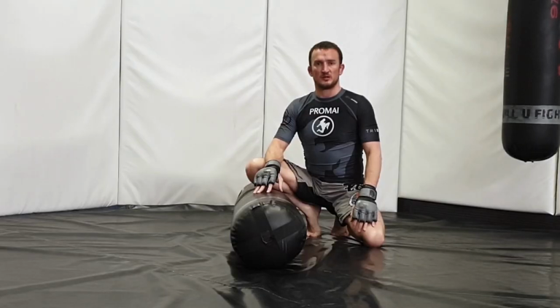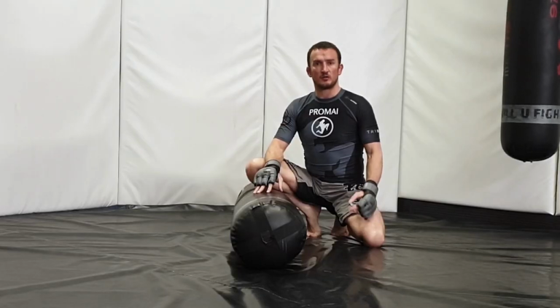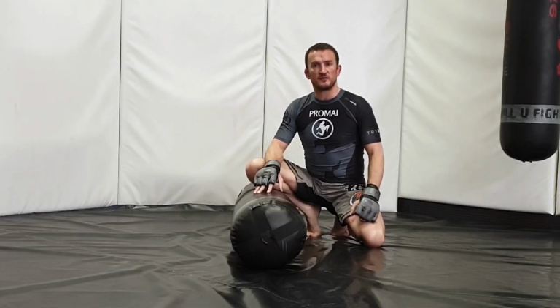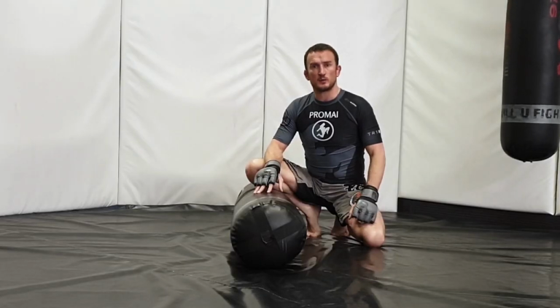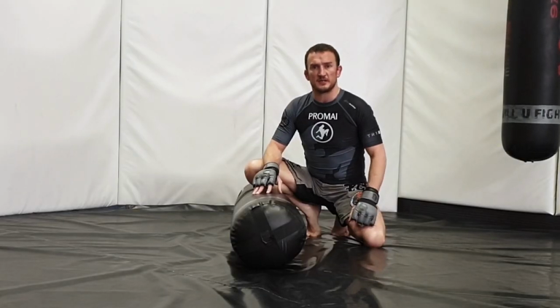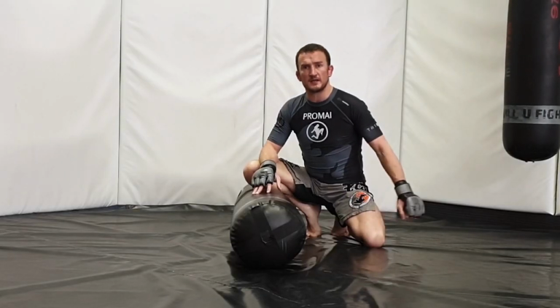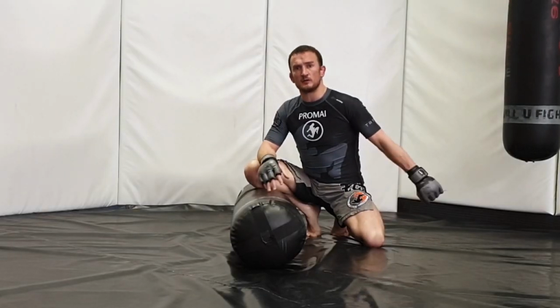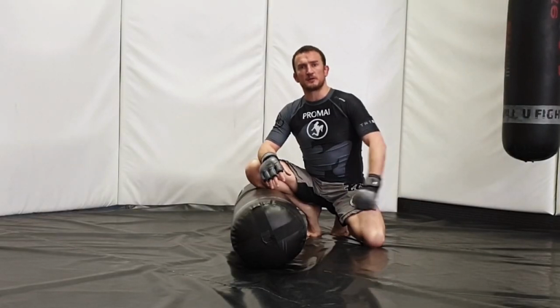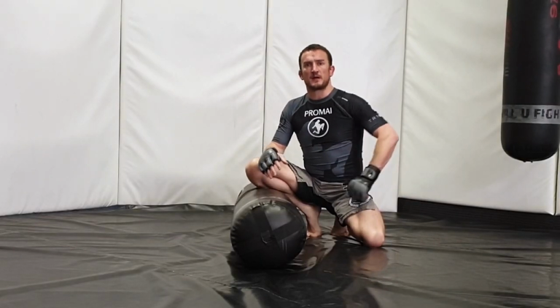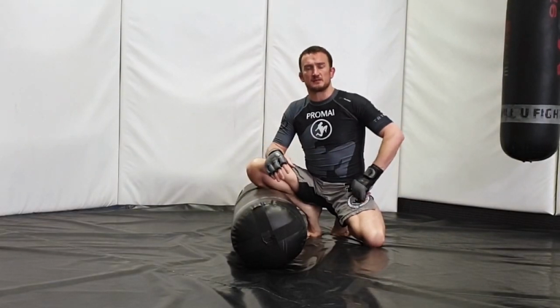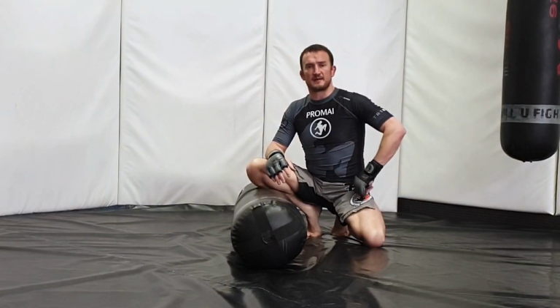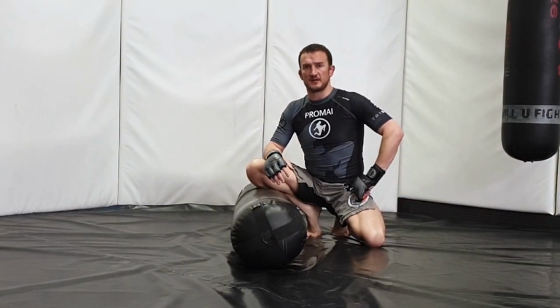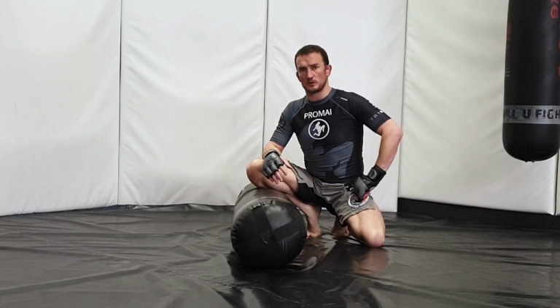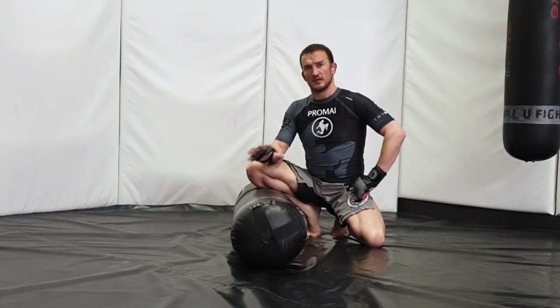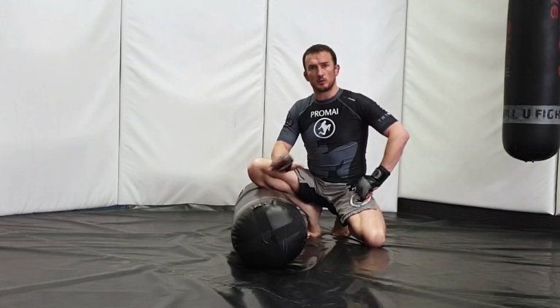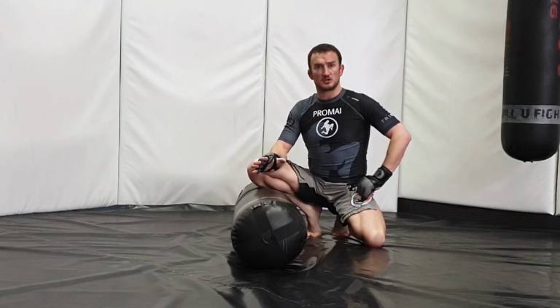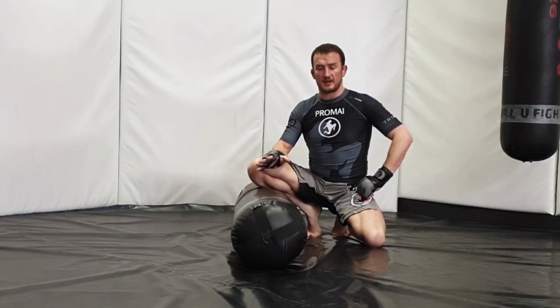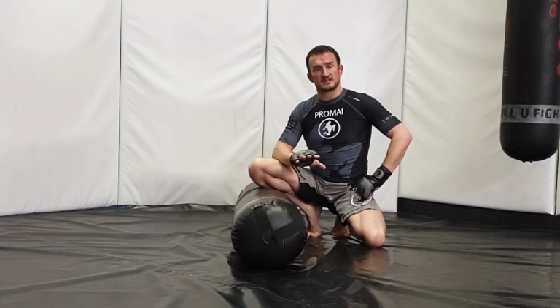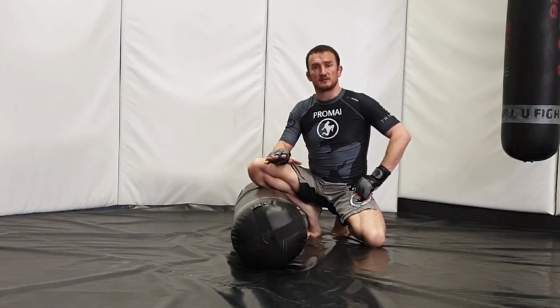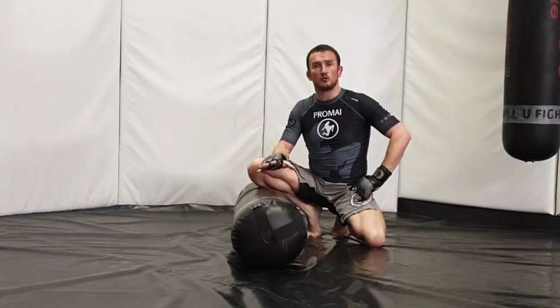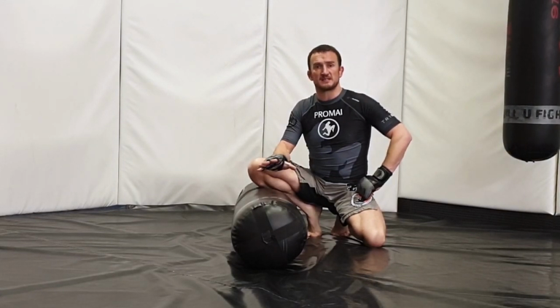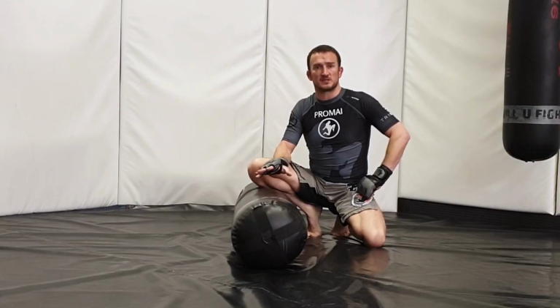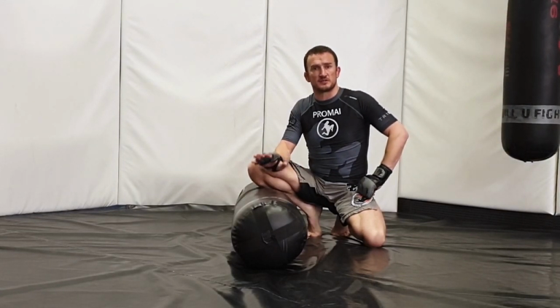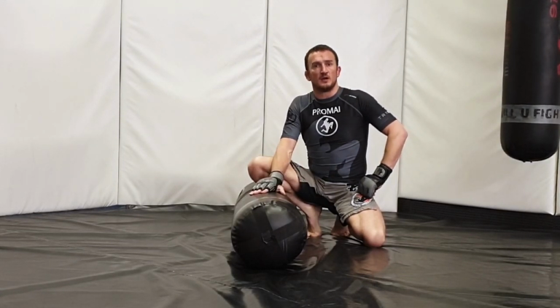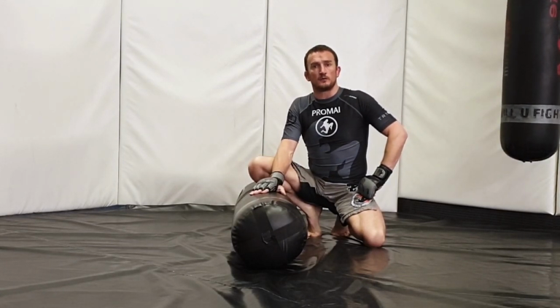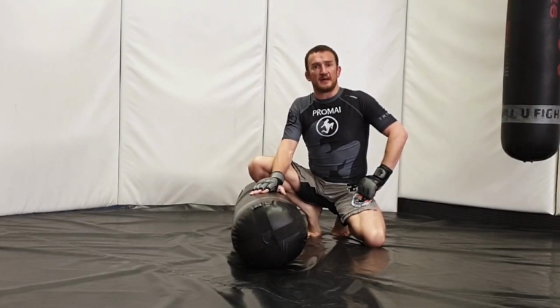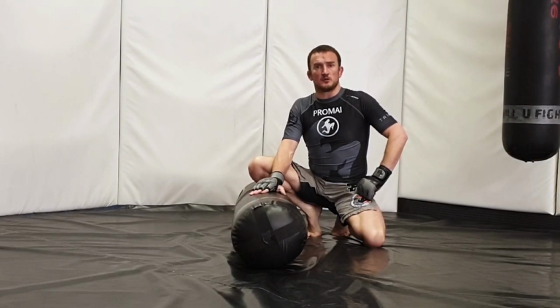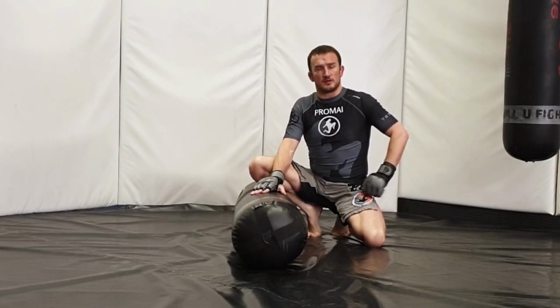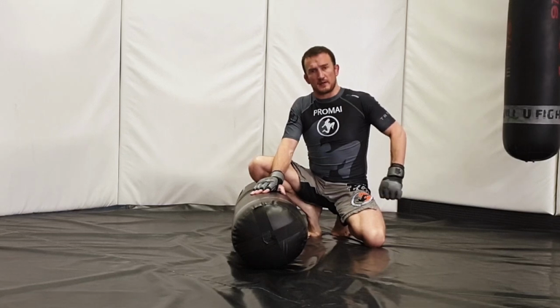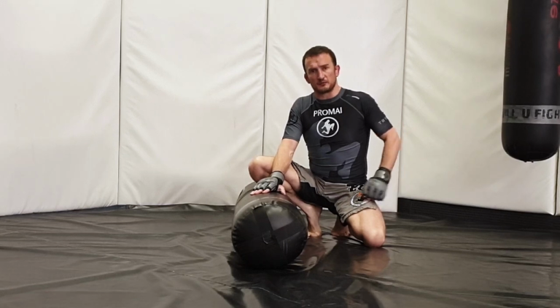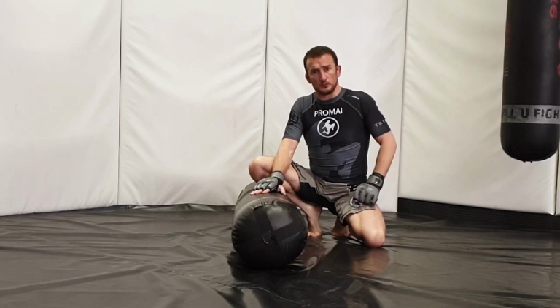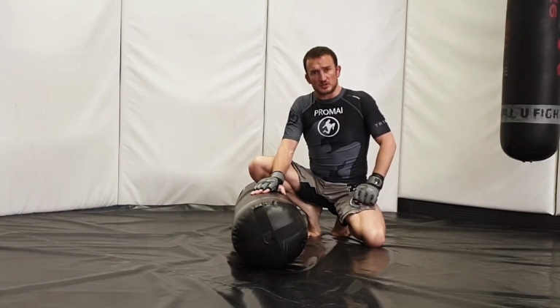In this video we're going to be drilling on the punch bag - some ground and pound work. What we're going to do is simulate four basic positions on the bag and utilize striking through each of them.